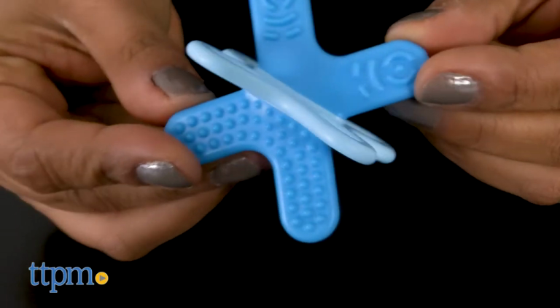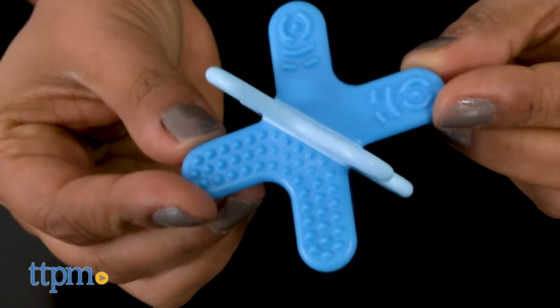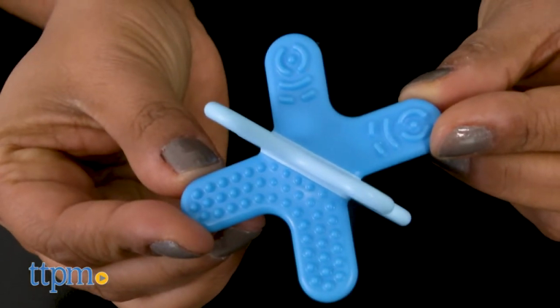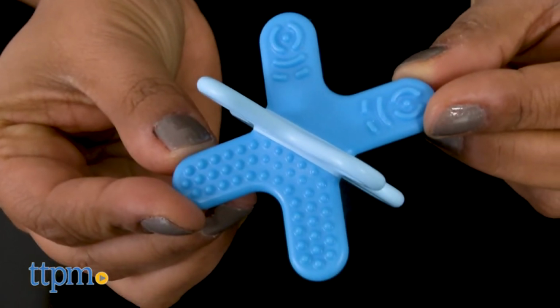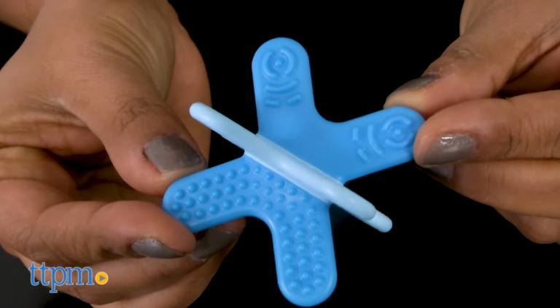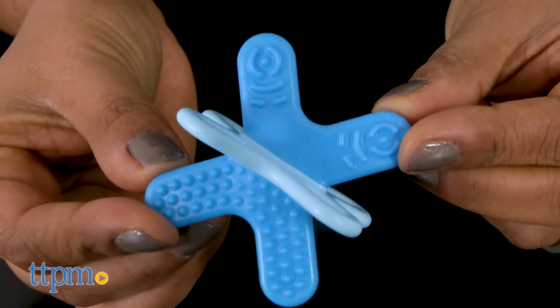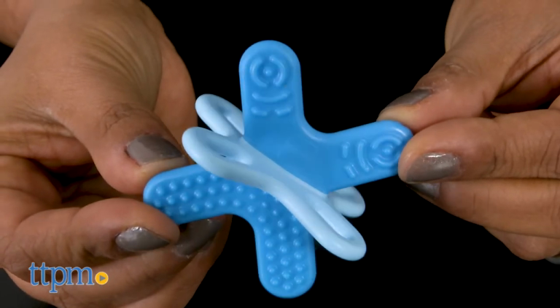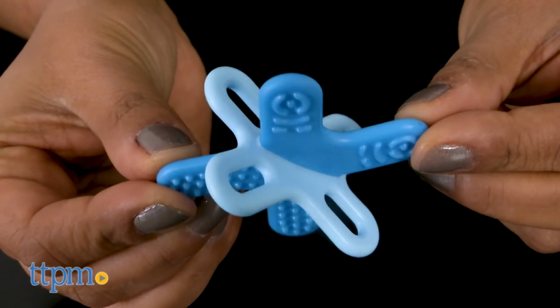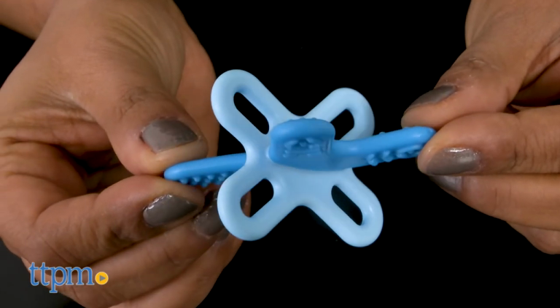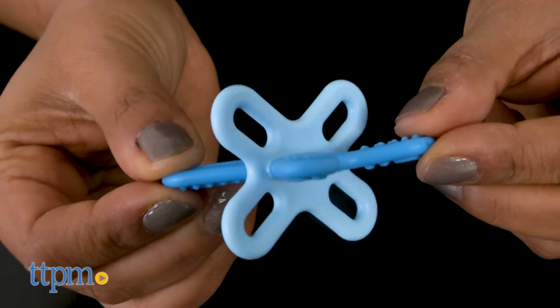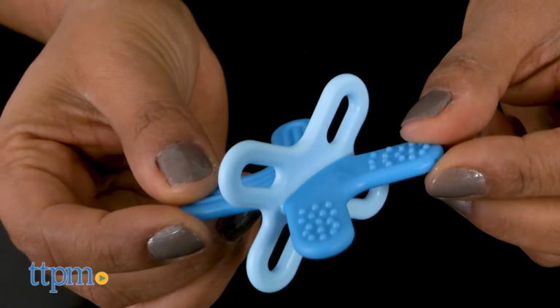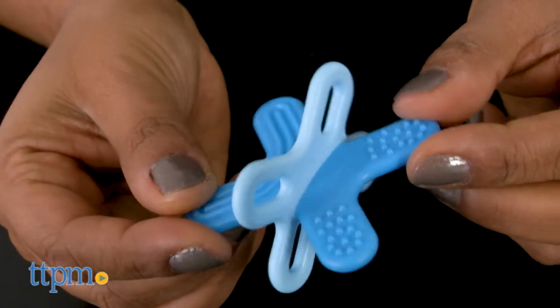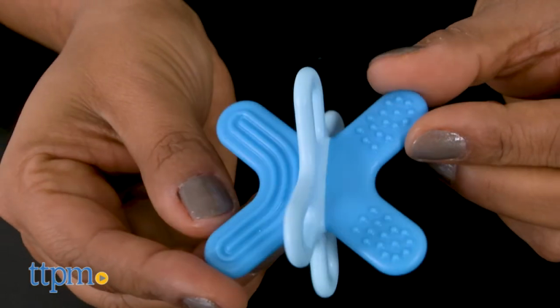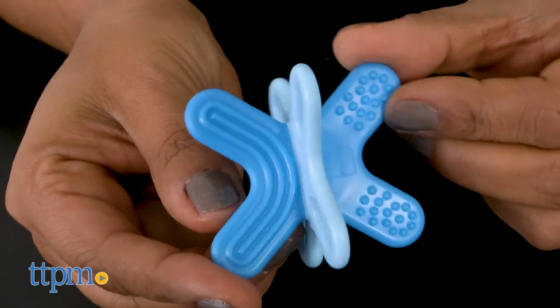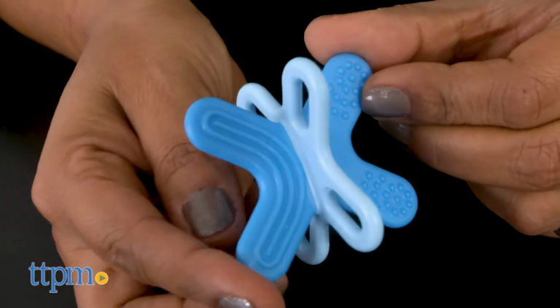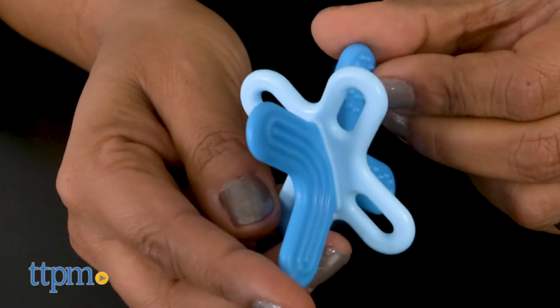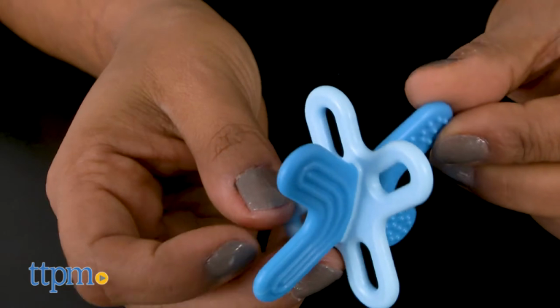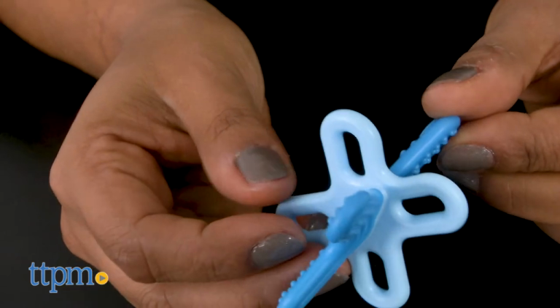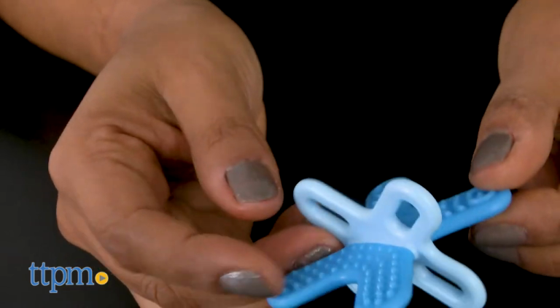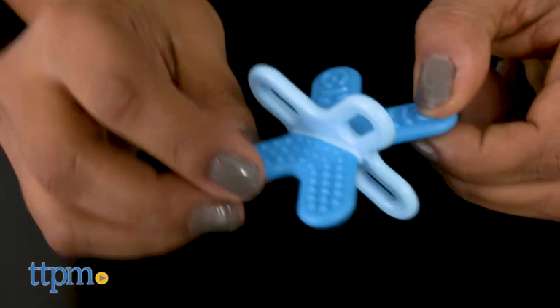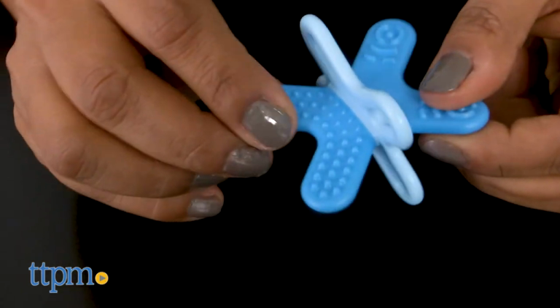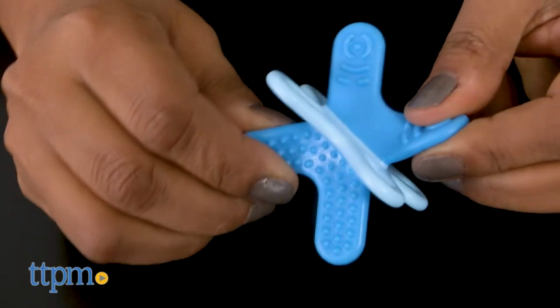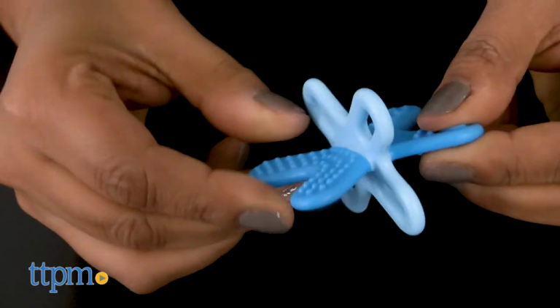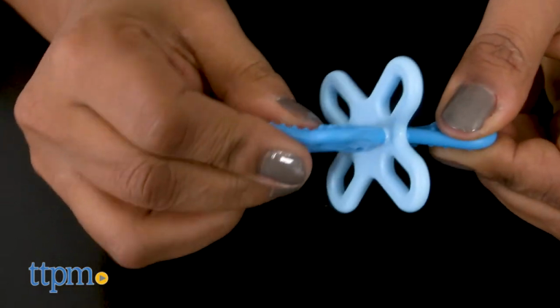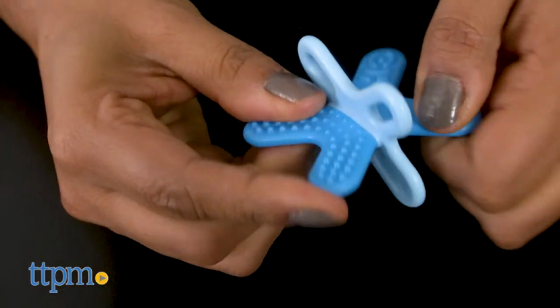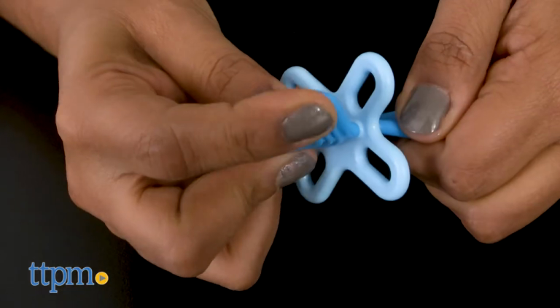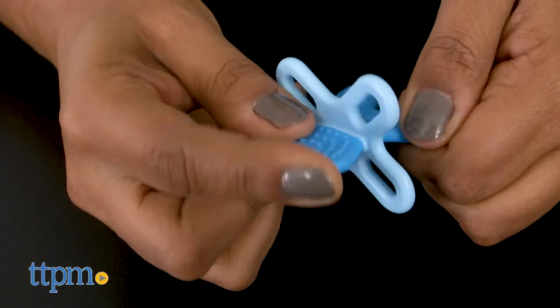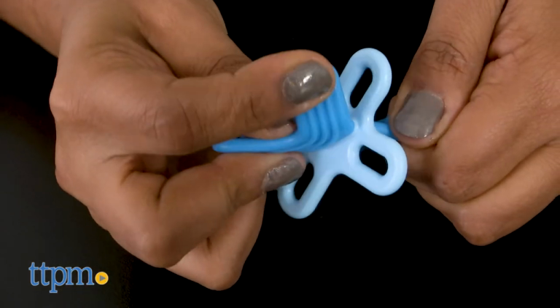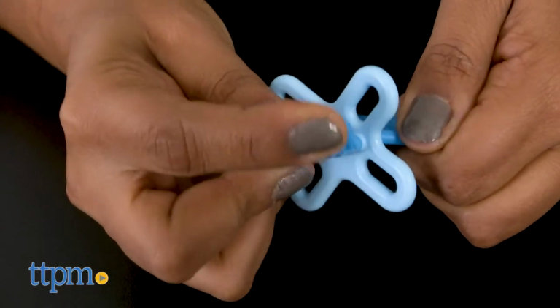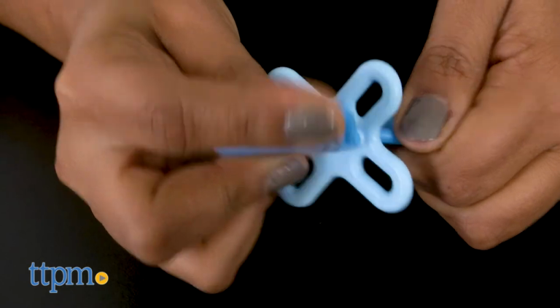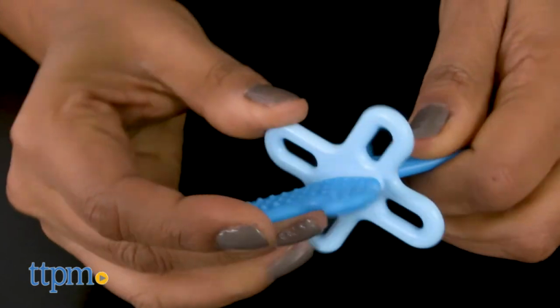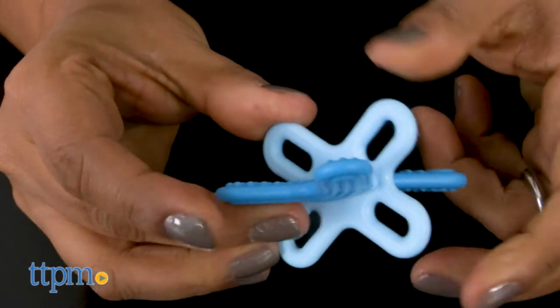Included you'll find one Bite and Relax Teether and one clip. This teether is designed to reach the far back teeth in baby's mouth. The shape is easy for babies to hold on to, while the textured surface really helps soothe cutting gums.